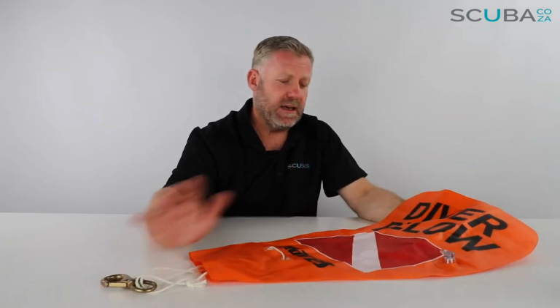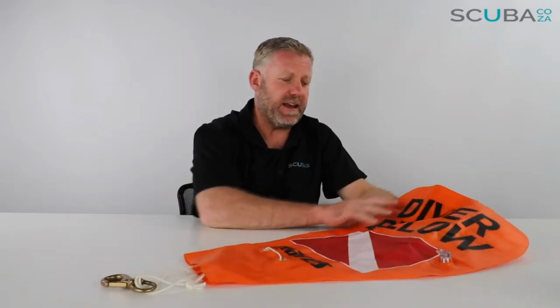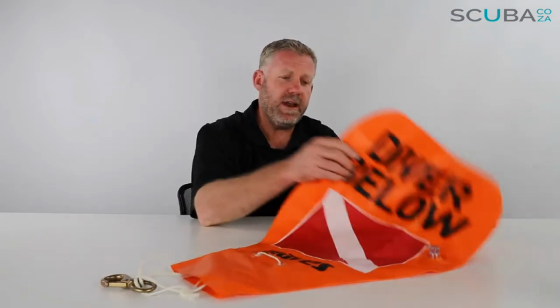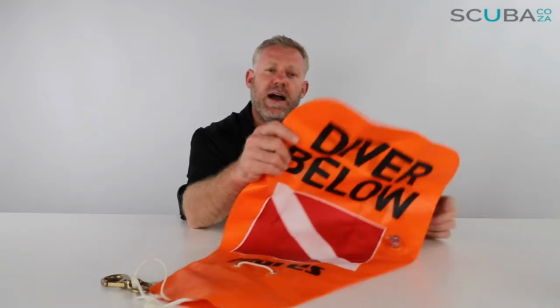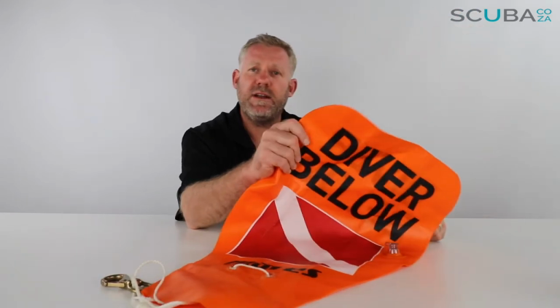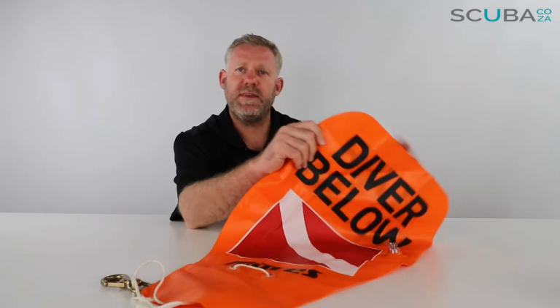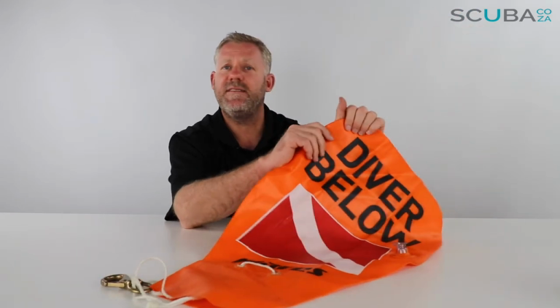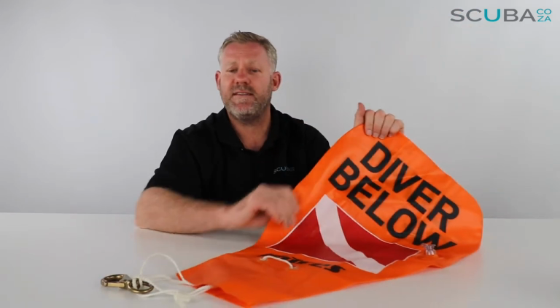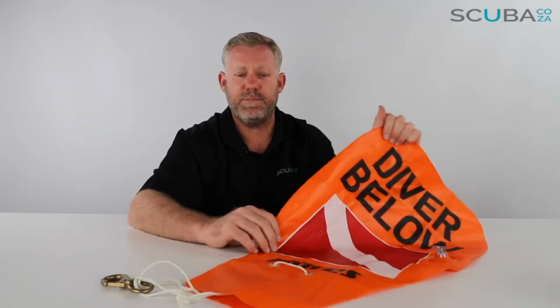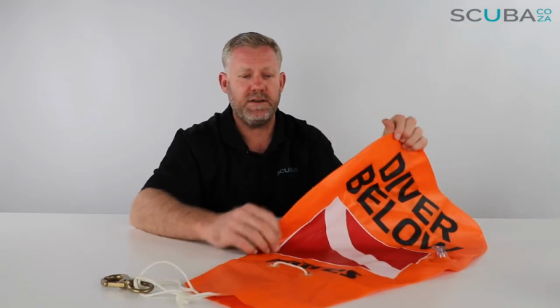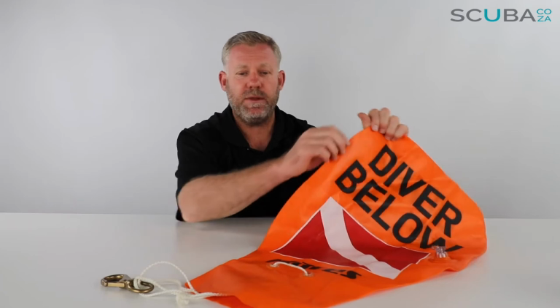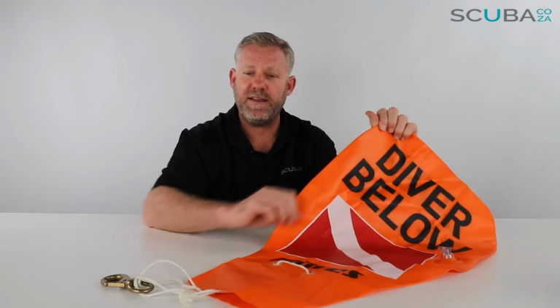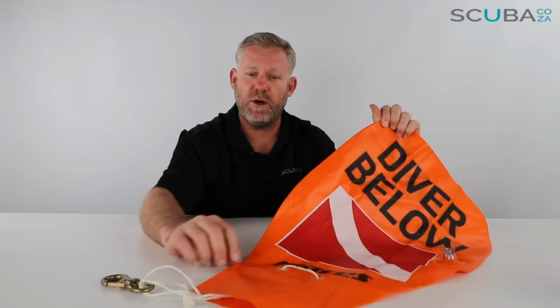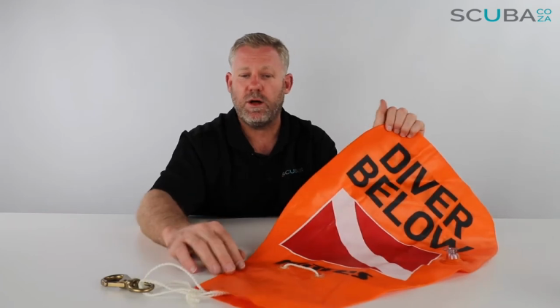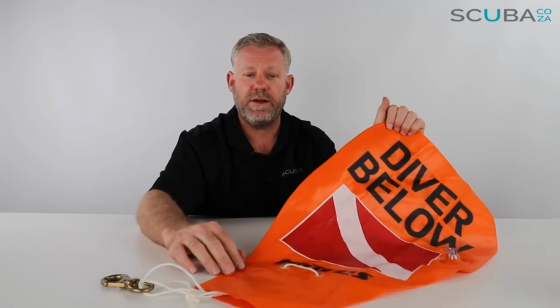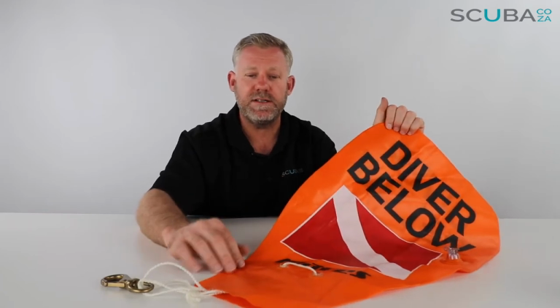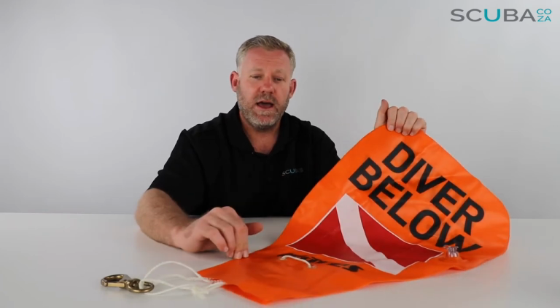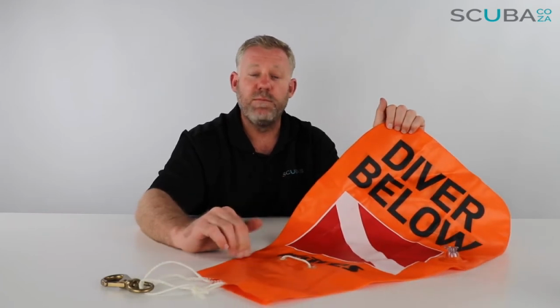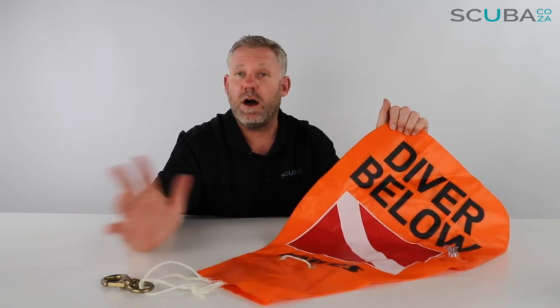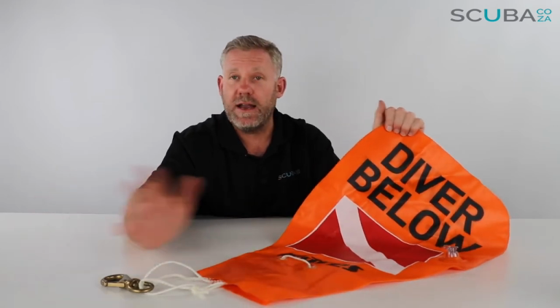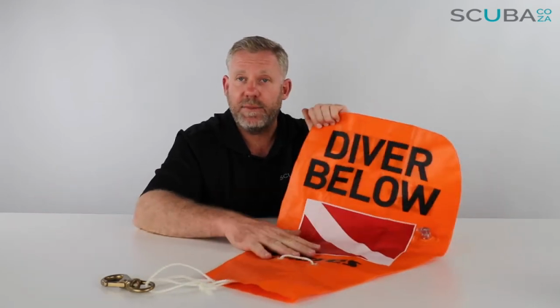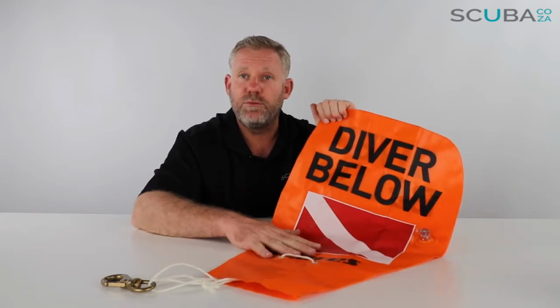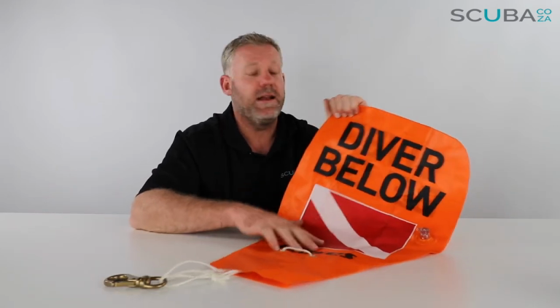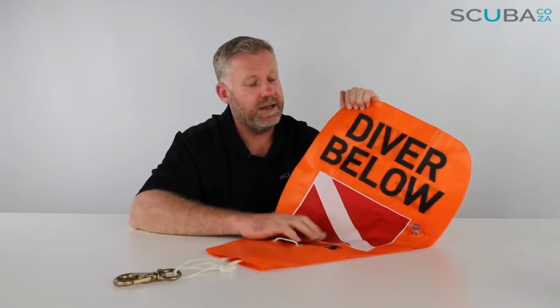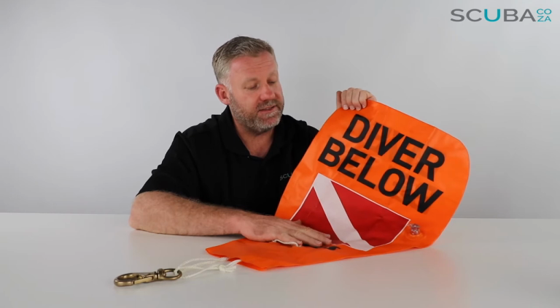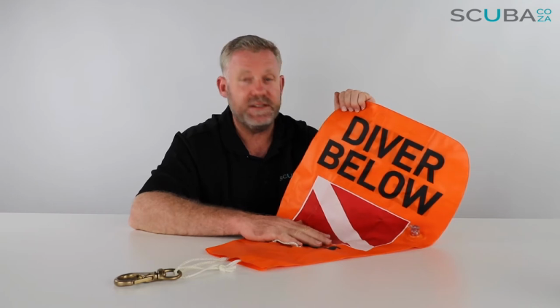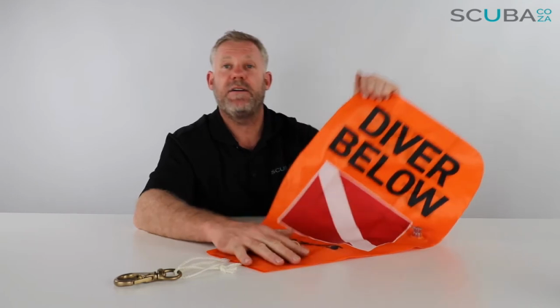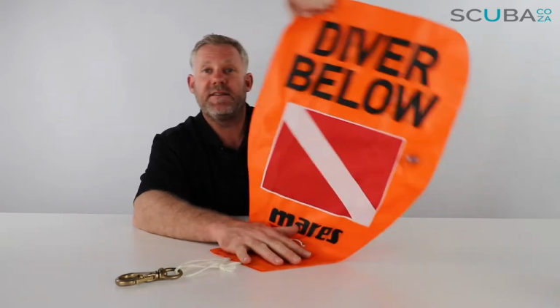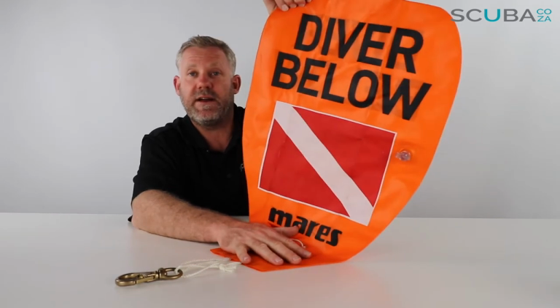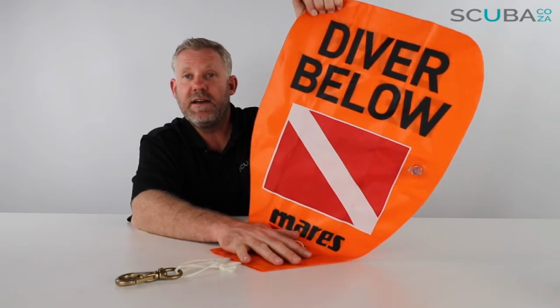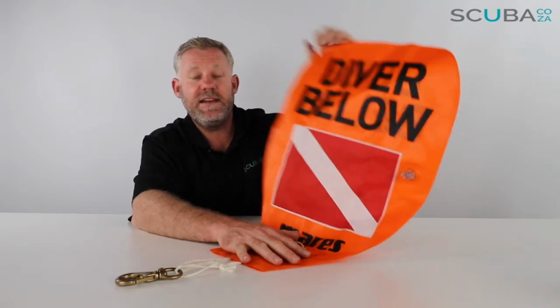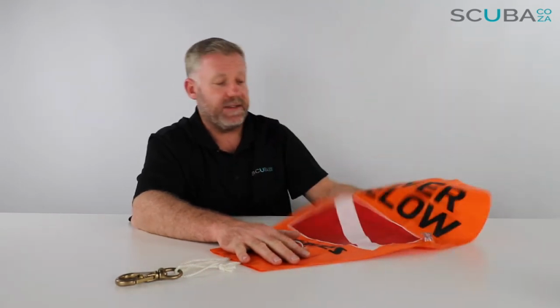It's made of a really high-quality PVC type material that's been plastic welded all the way around. Mares are renowned for making some really good accessories, so I reckon this is great for any diver that needs it.